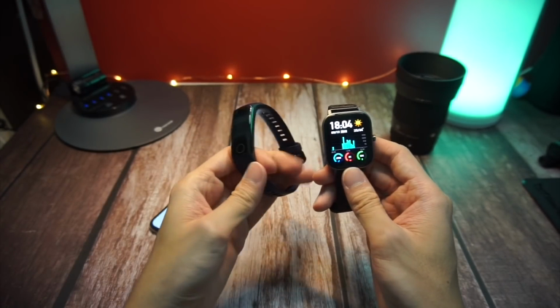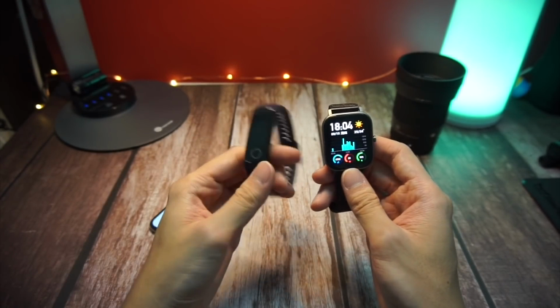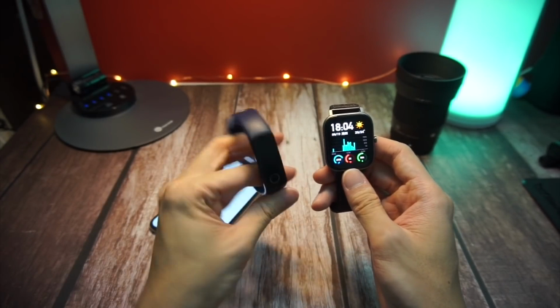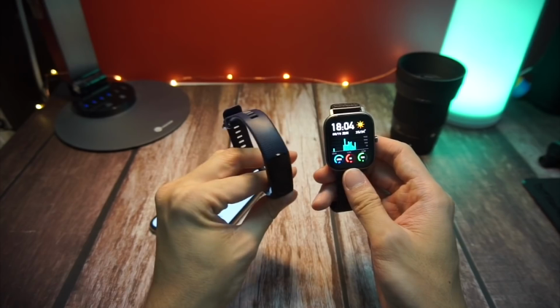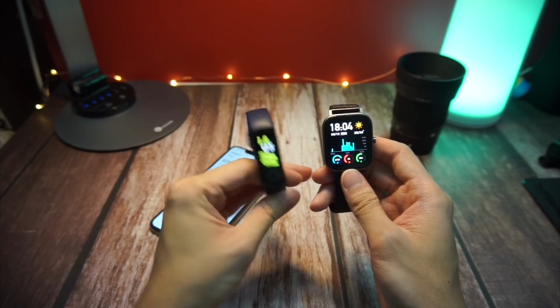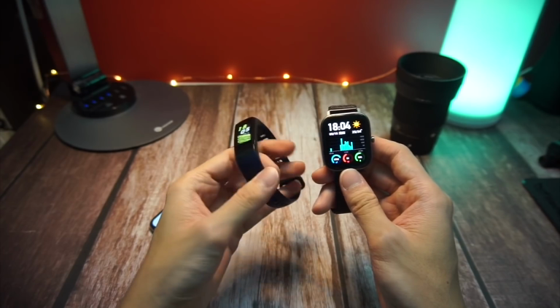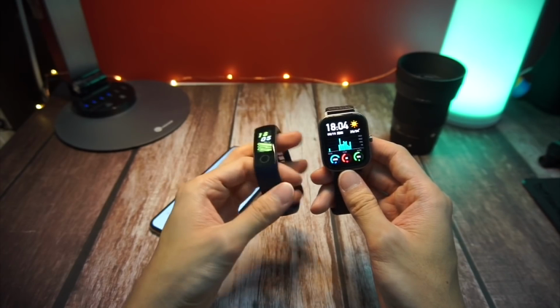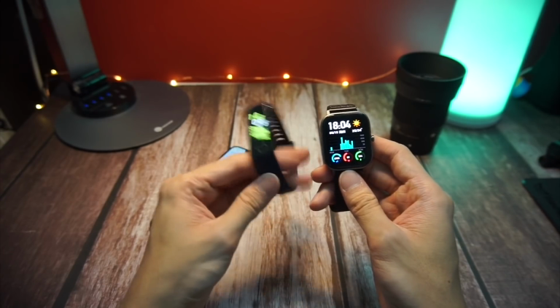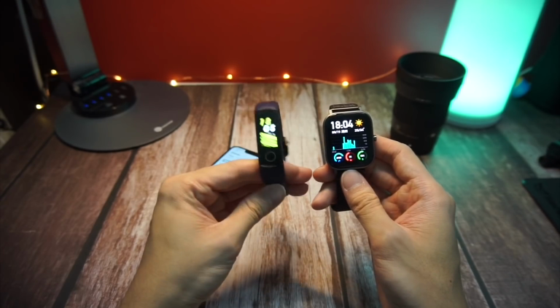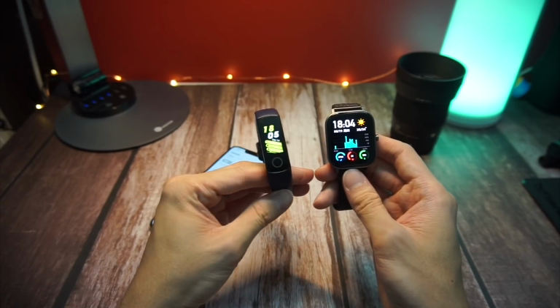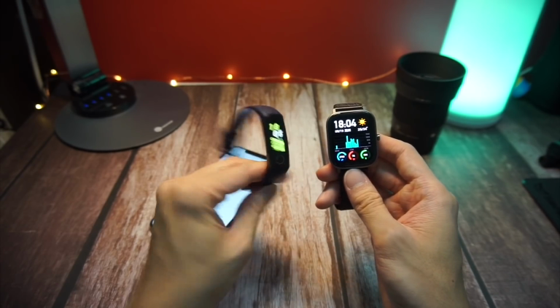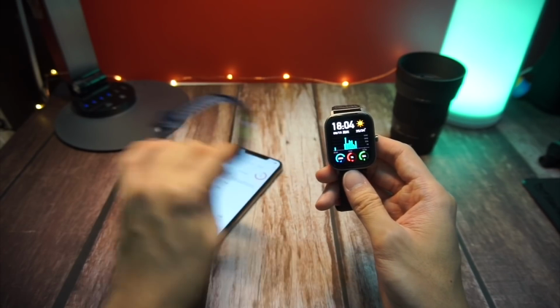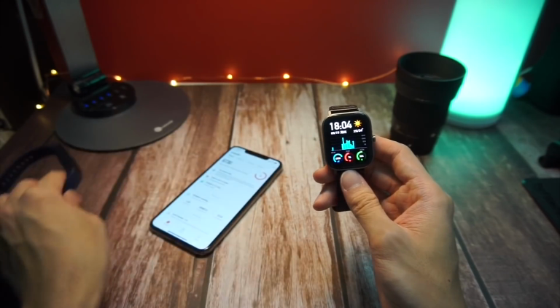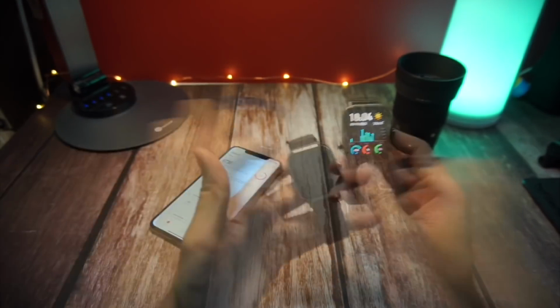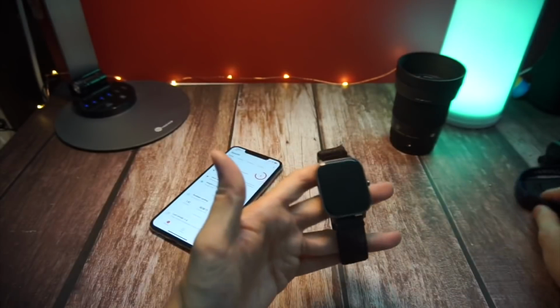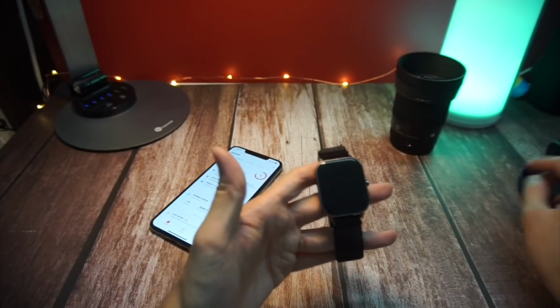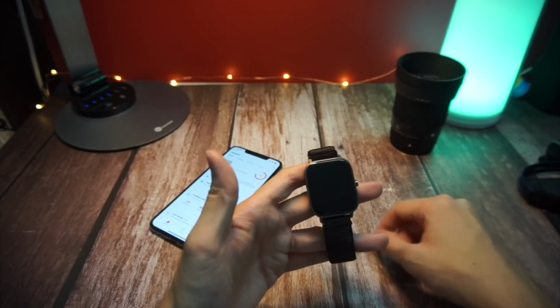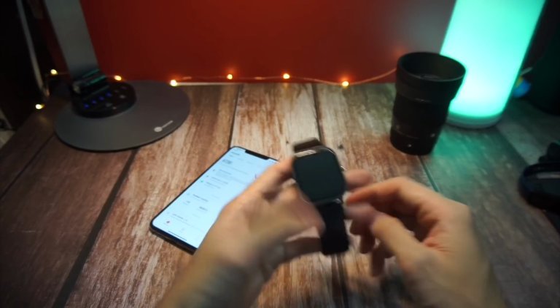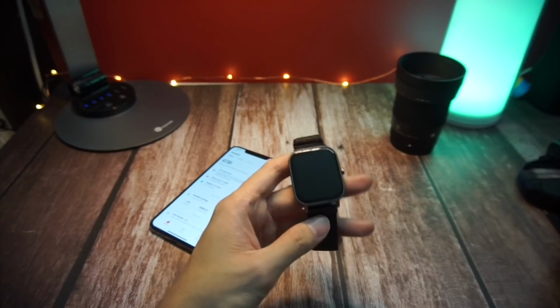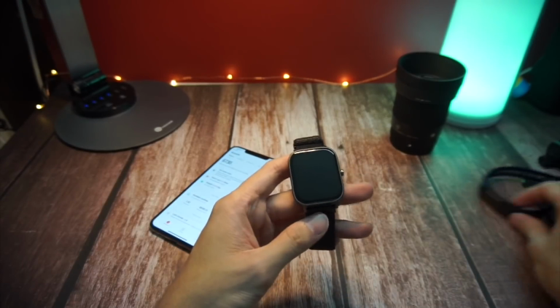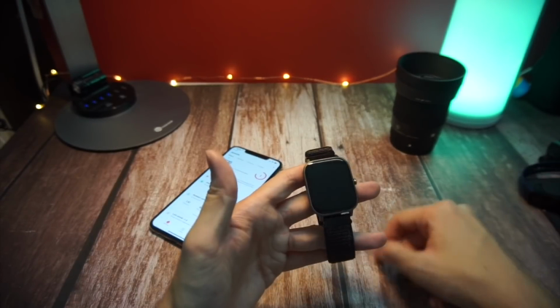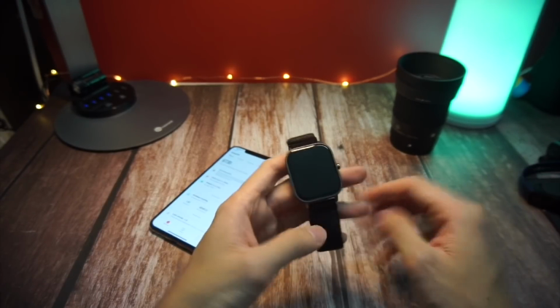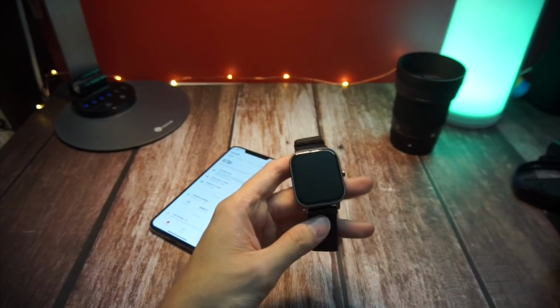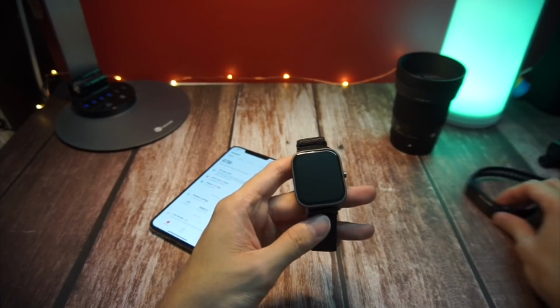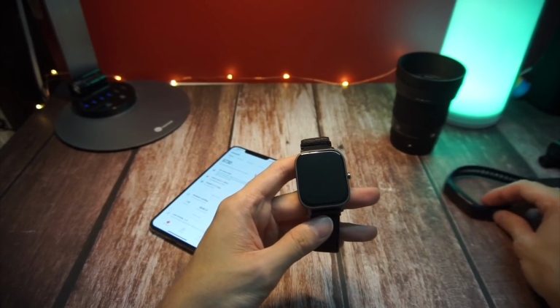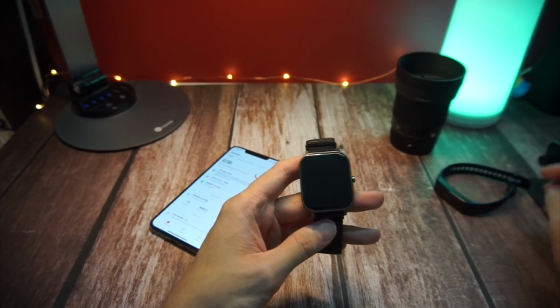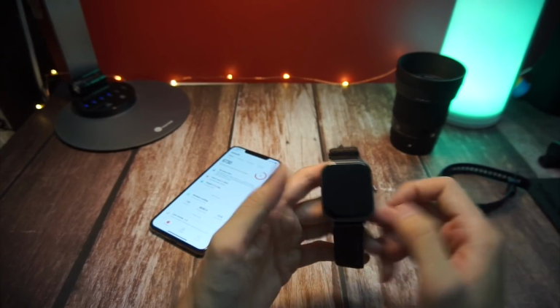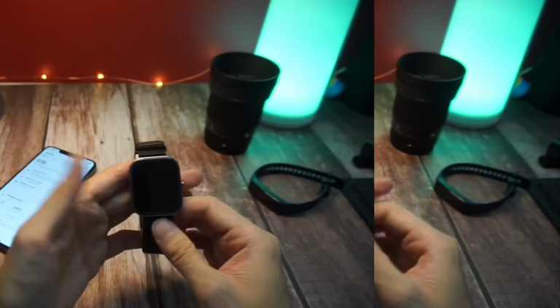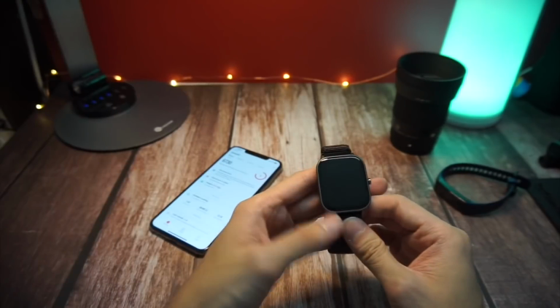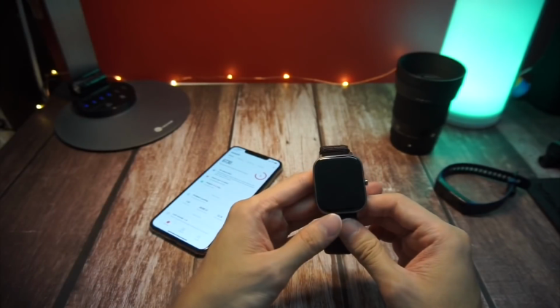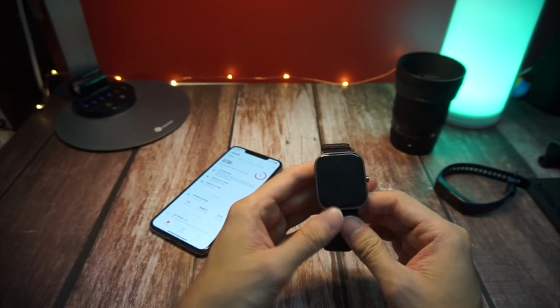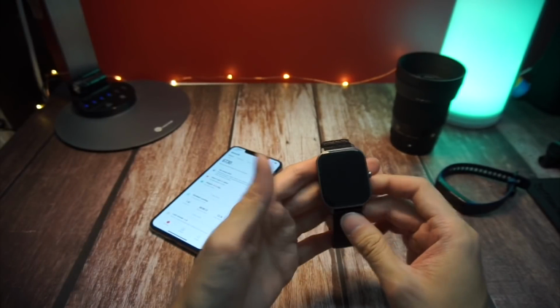The results were also very consistent when I tested the Amazfit GTS alongside my rather reliable Honor Band 5. In other words, if you're using this Amazfit GTS to calculate your steps for your daily walks or runs, you can definitely rely on the data to be accurate.